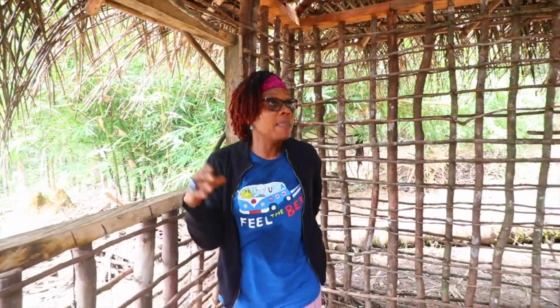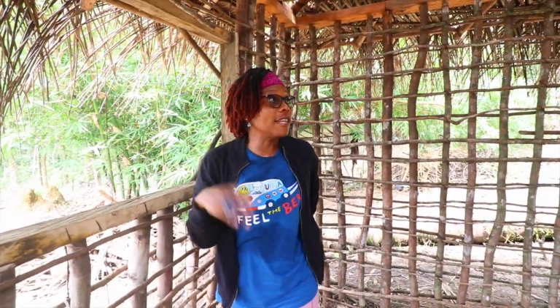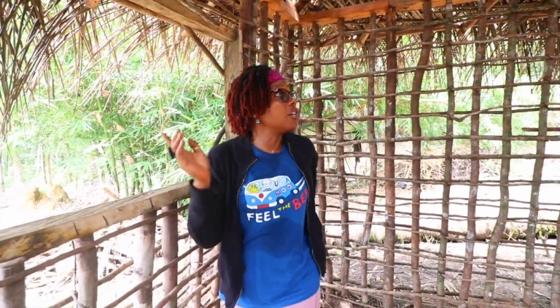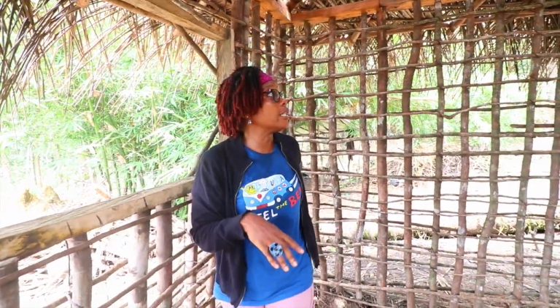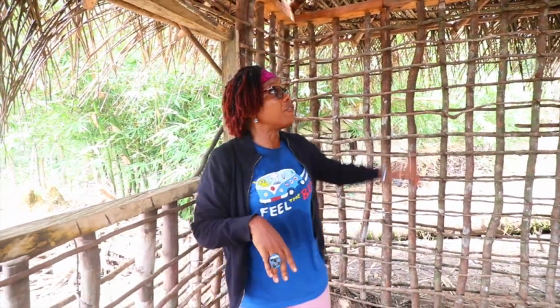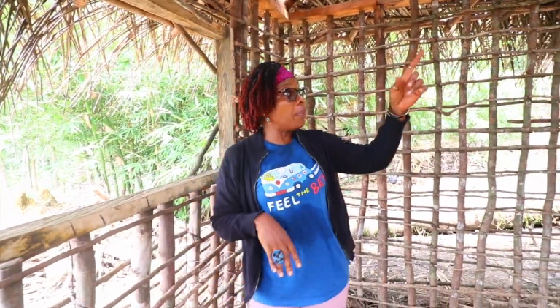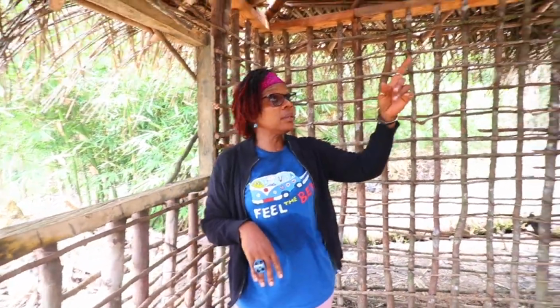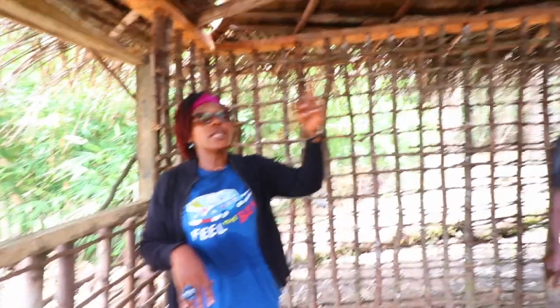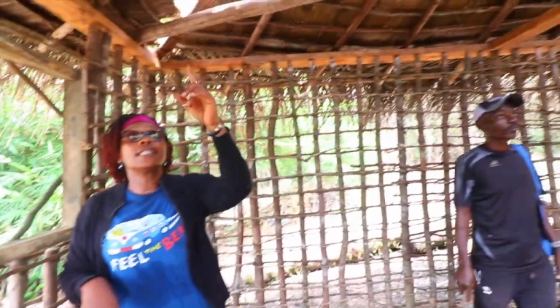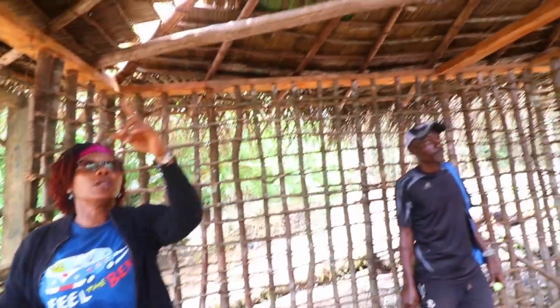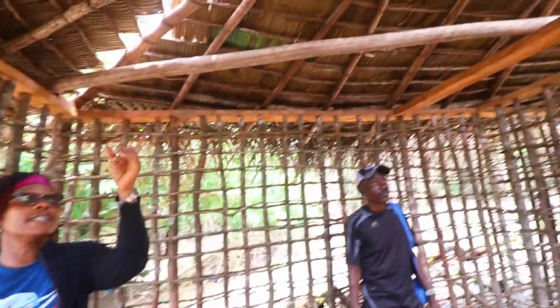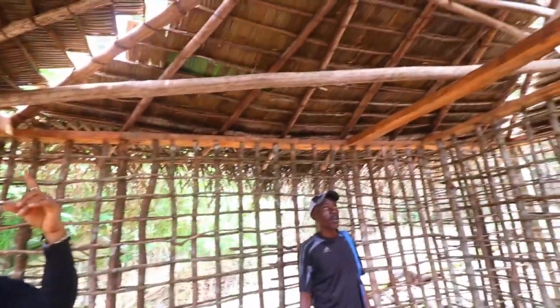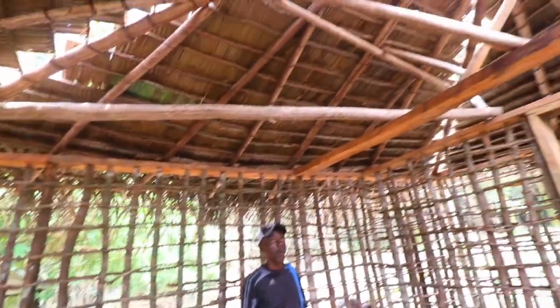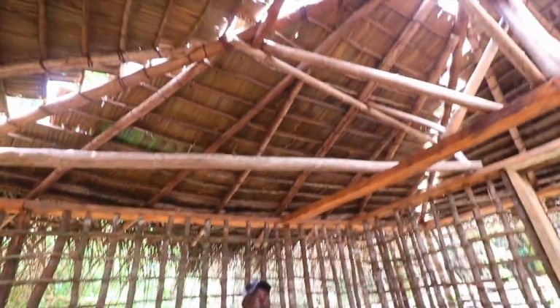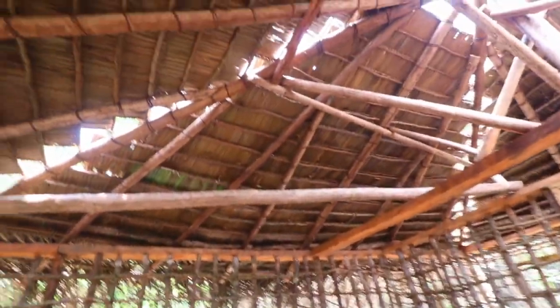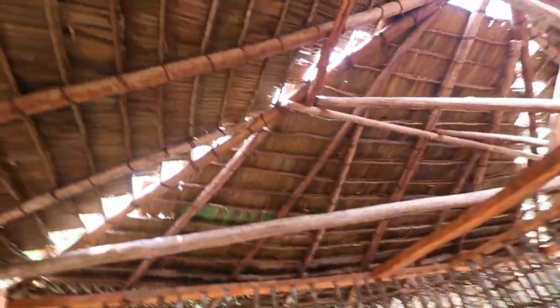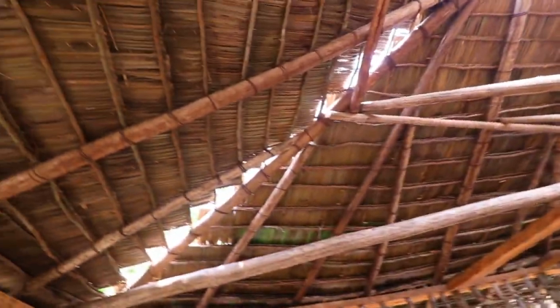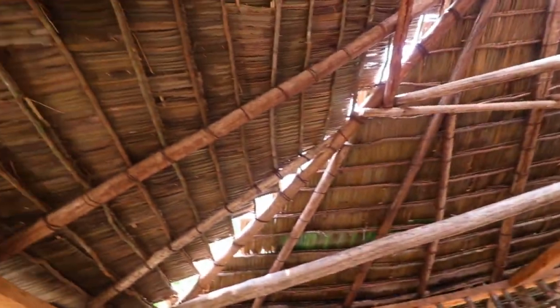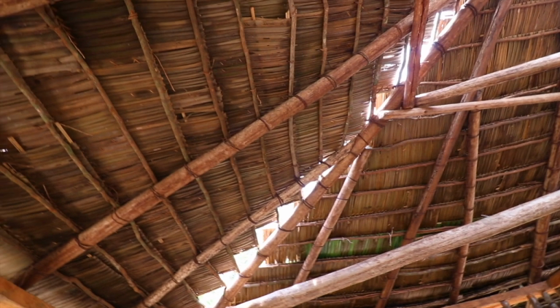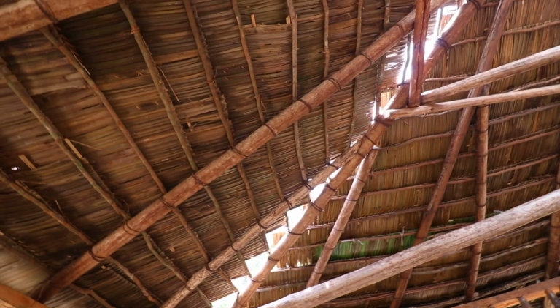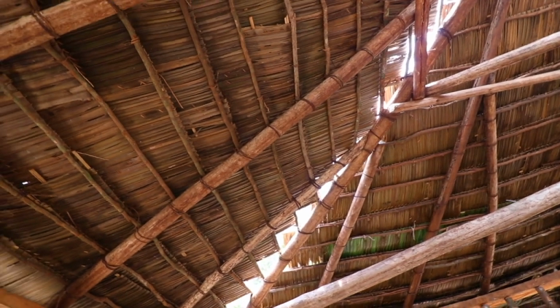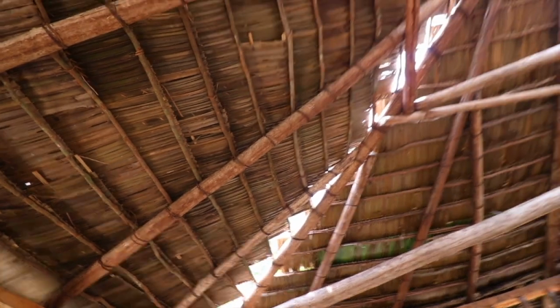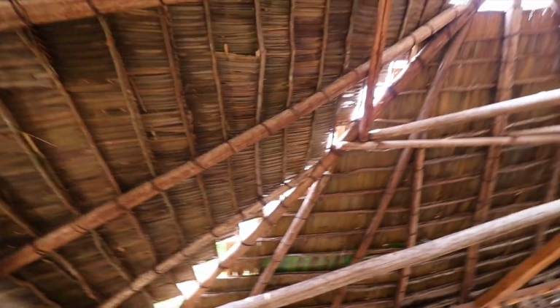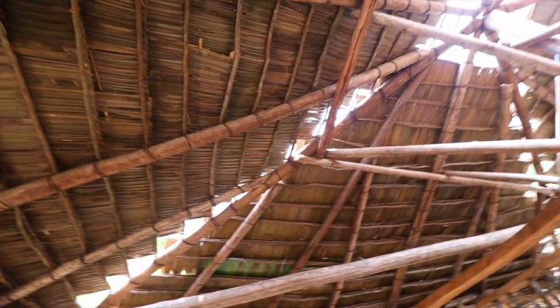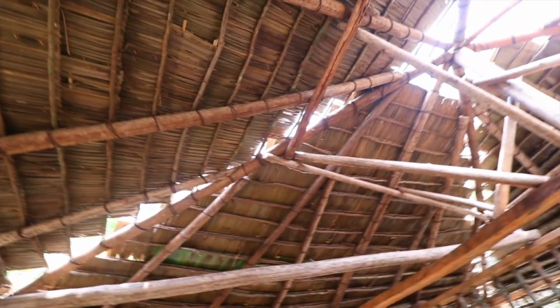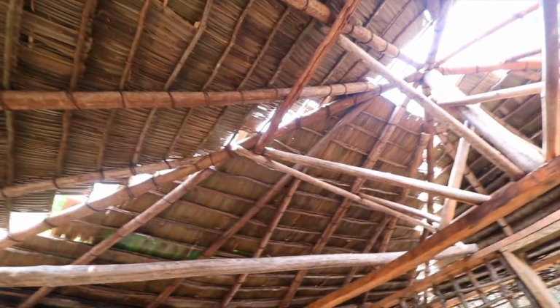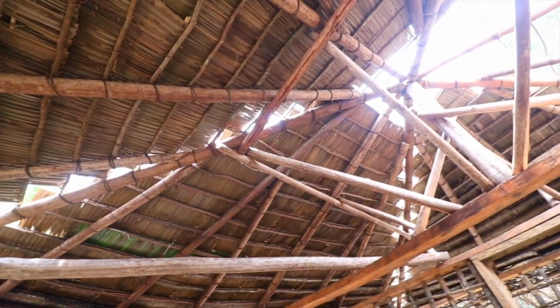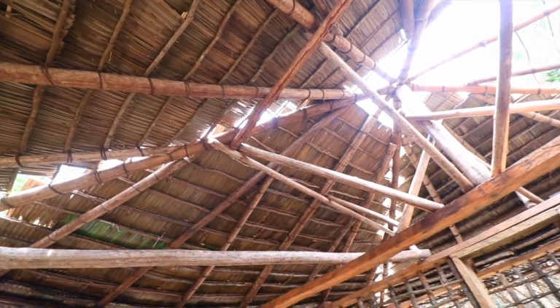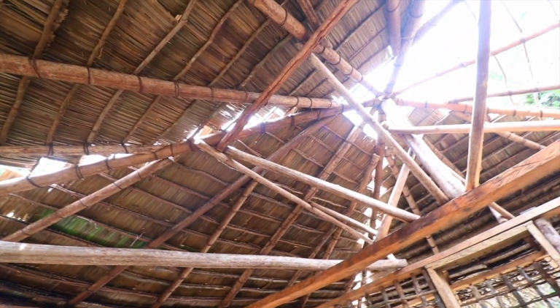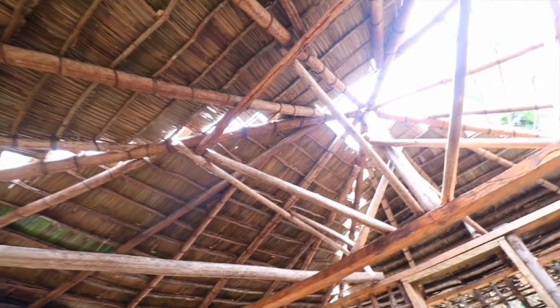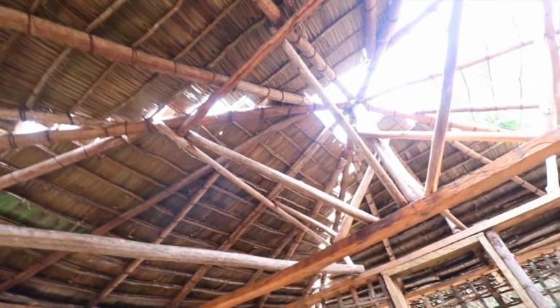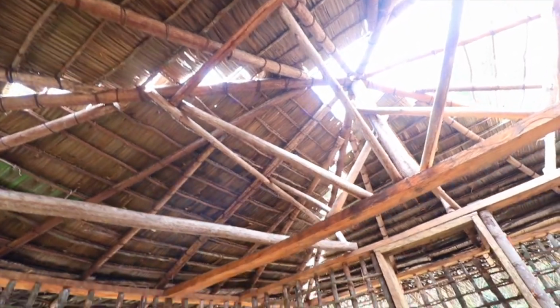If you look up, you'll see I'm going to leave it natural because I want to look up and see natural things, and I can hang something from the ceiling if I want to get creative. Now let me check out the bathroom.